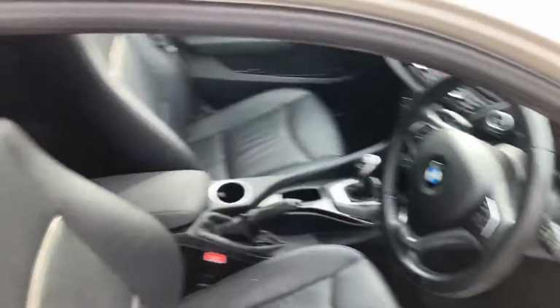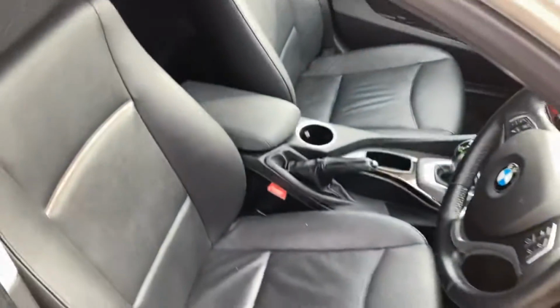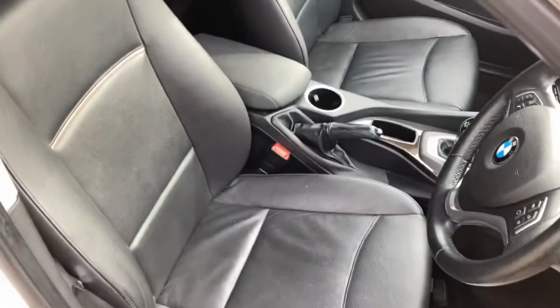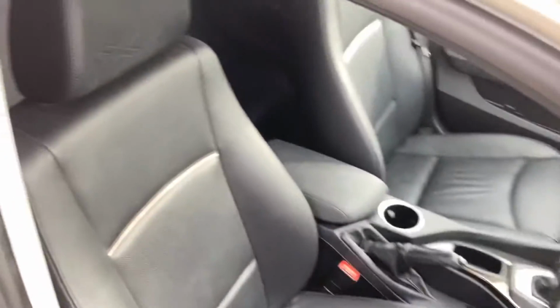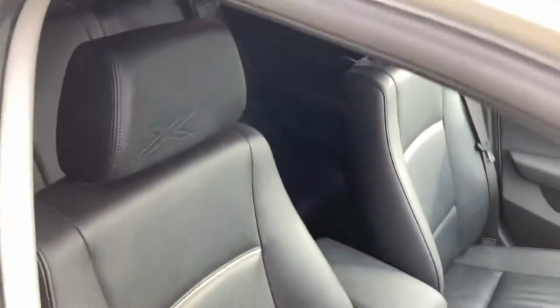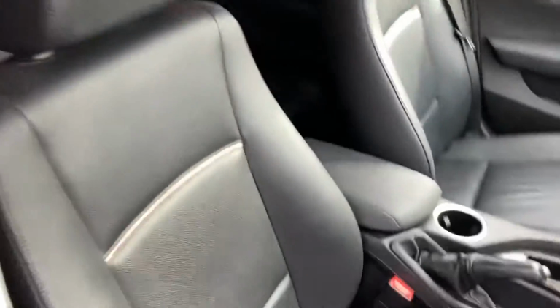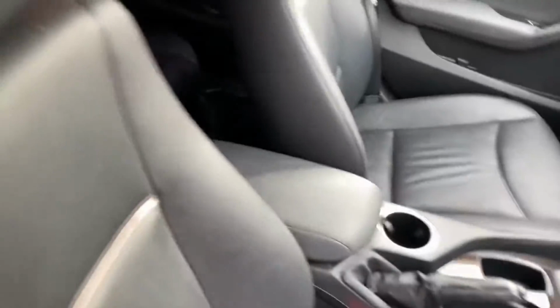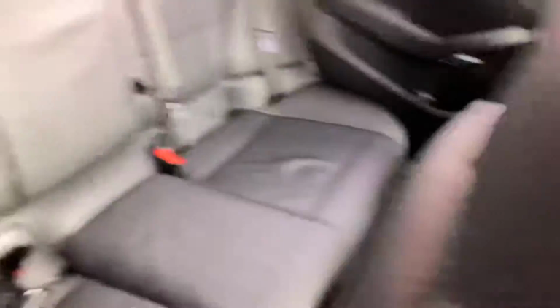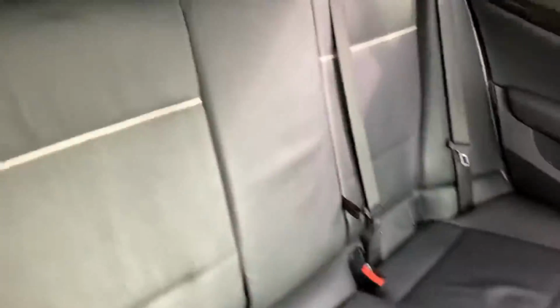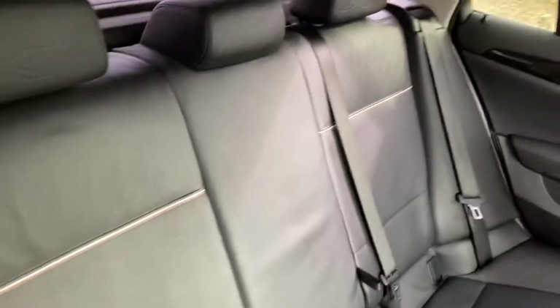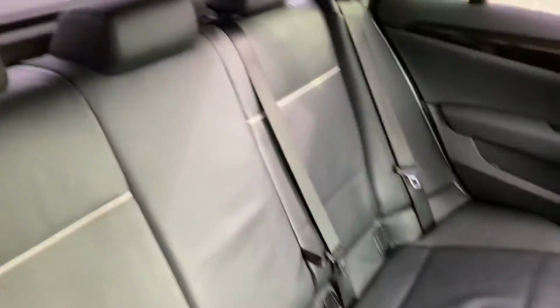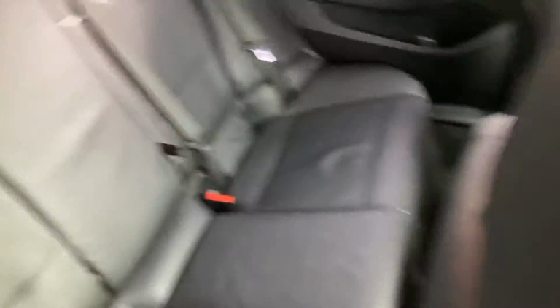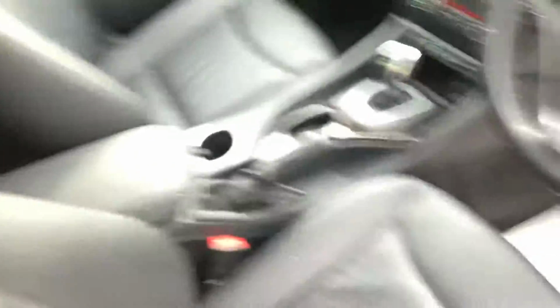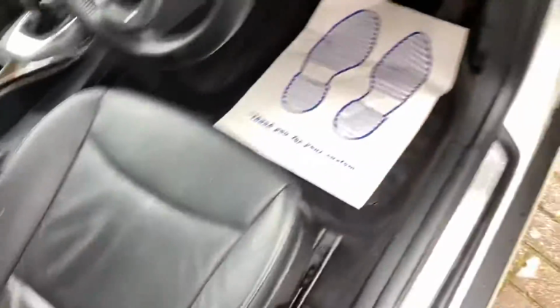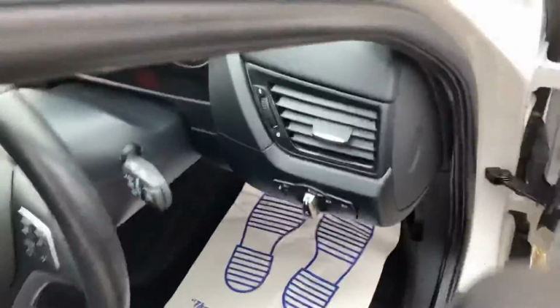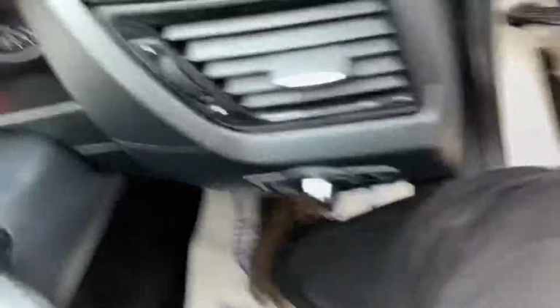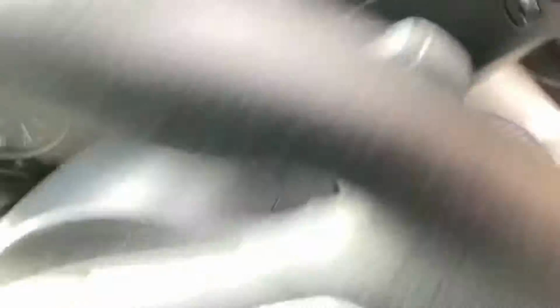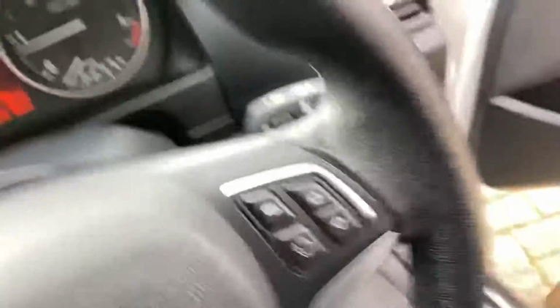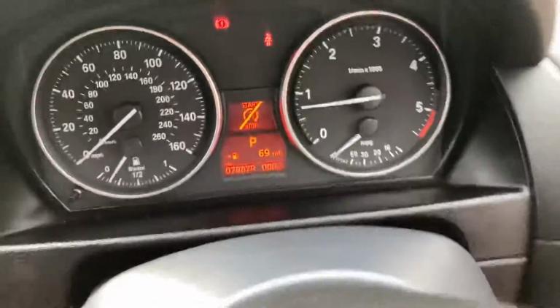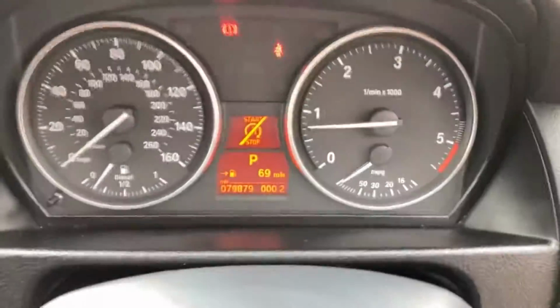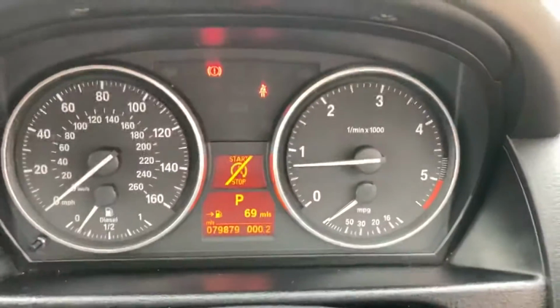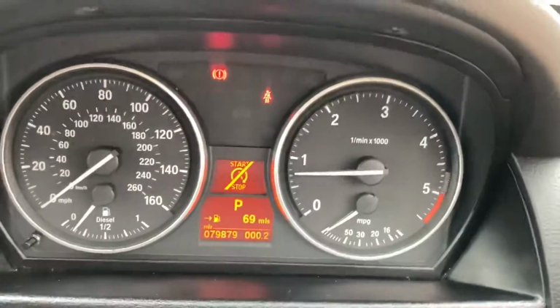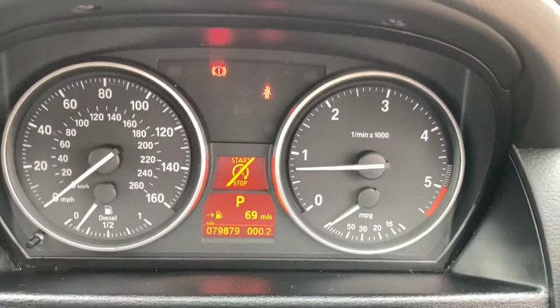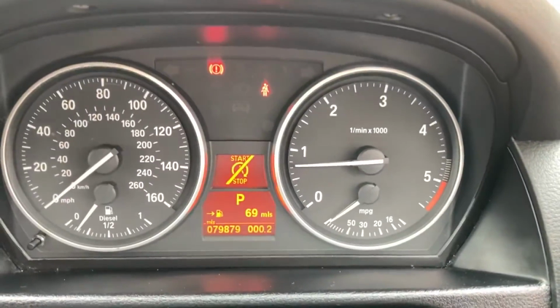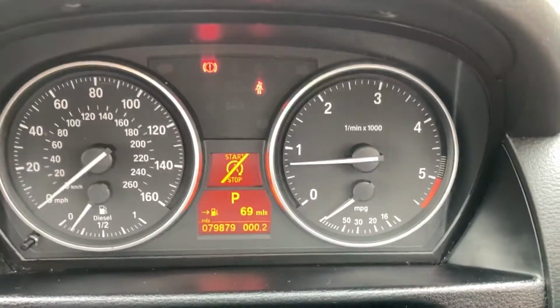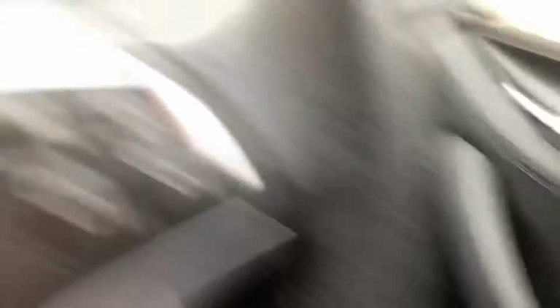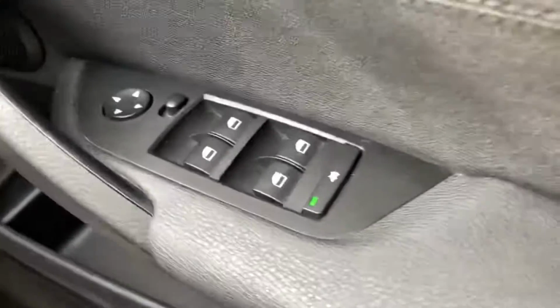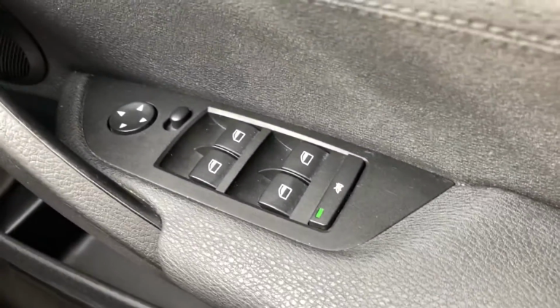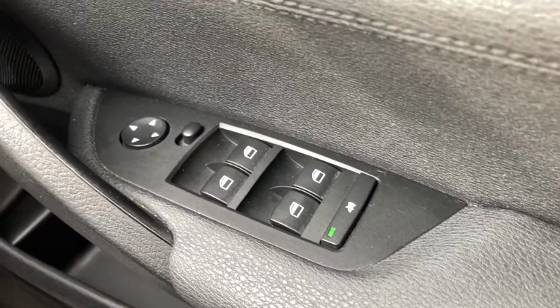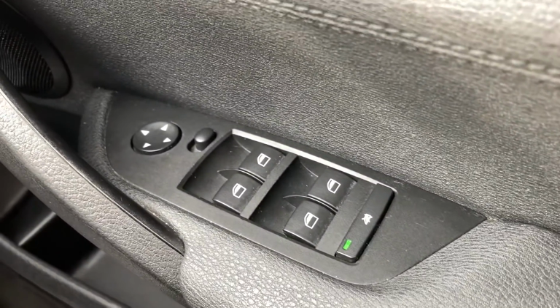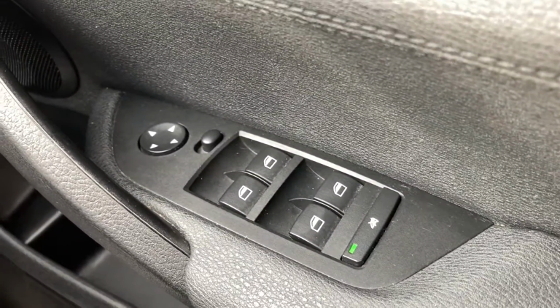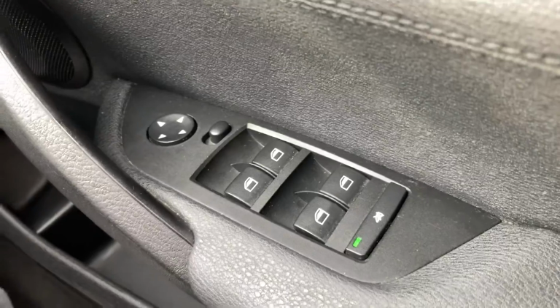It's got leather upholstery. 79,000 miles on the clock. It's got electric front and rear windows, electric mirrors.